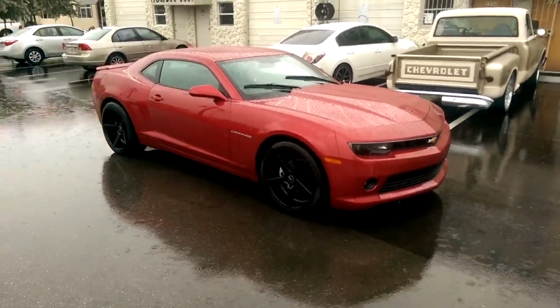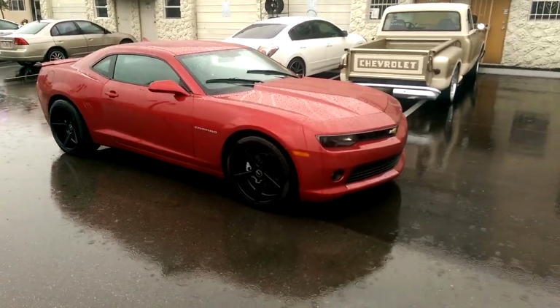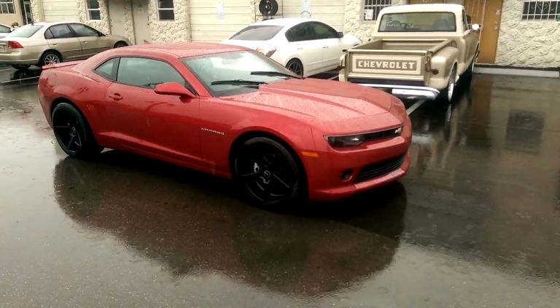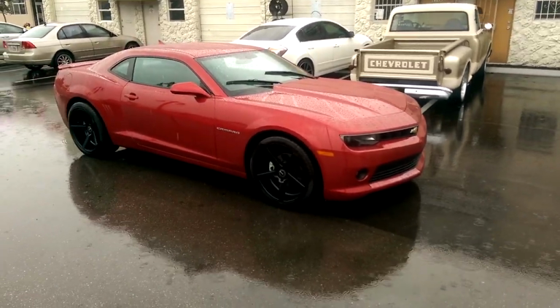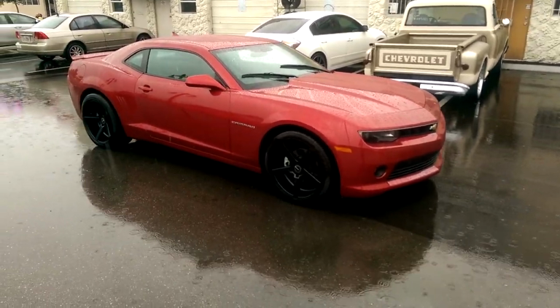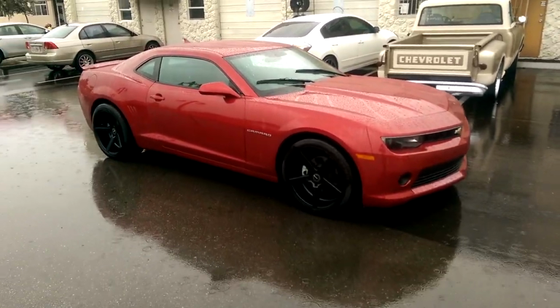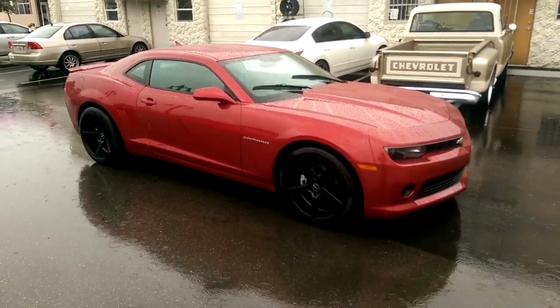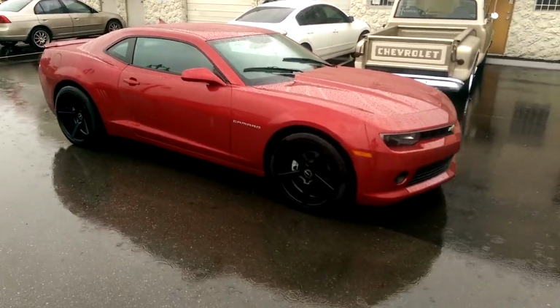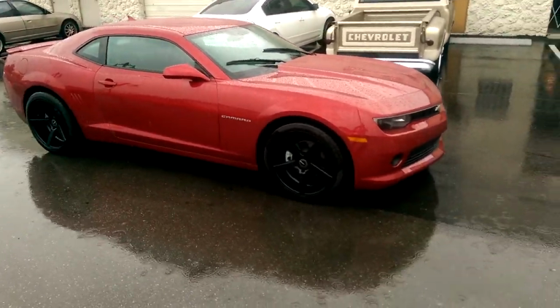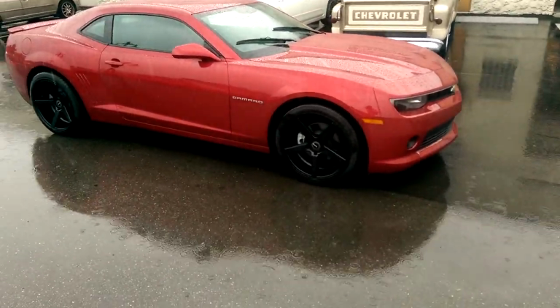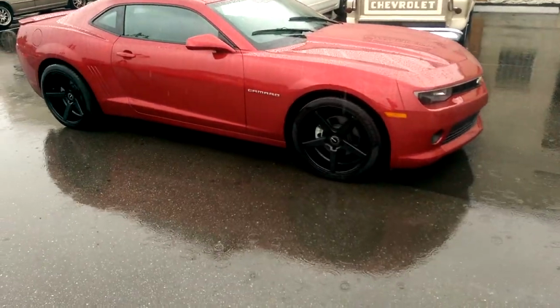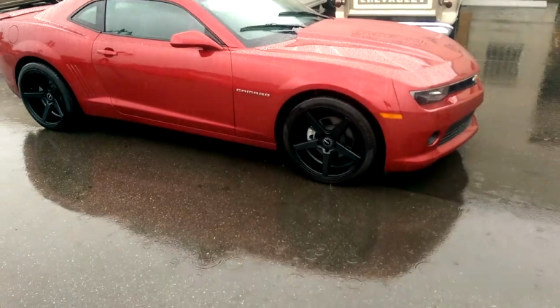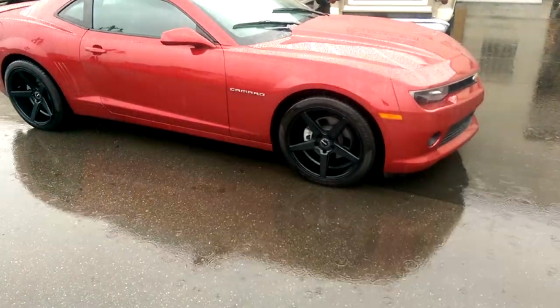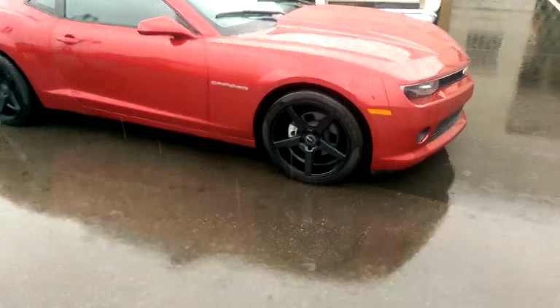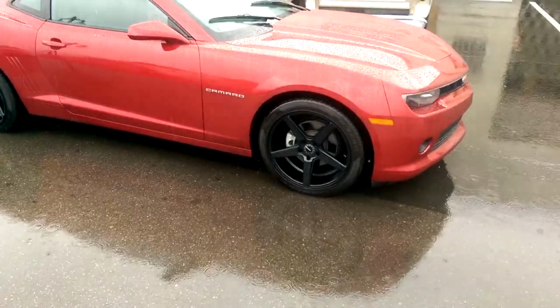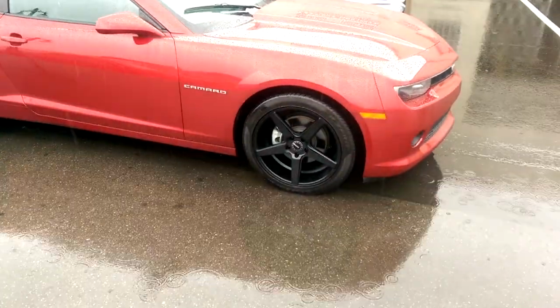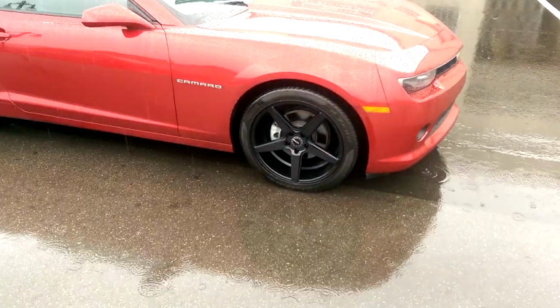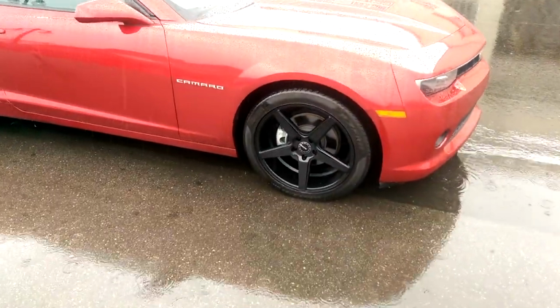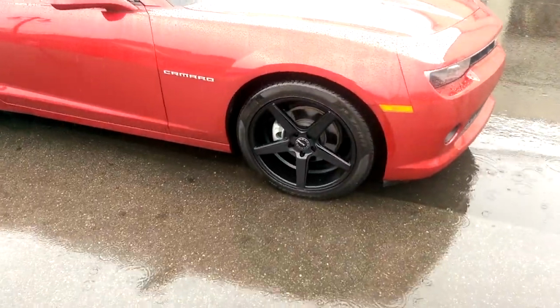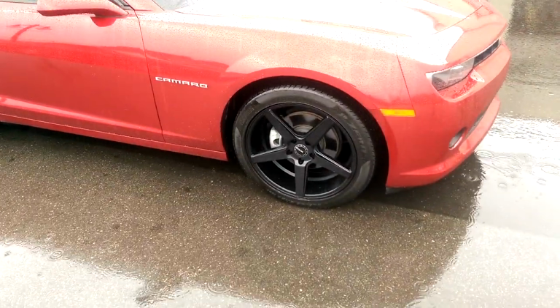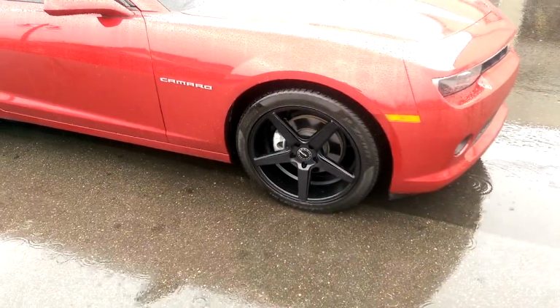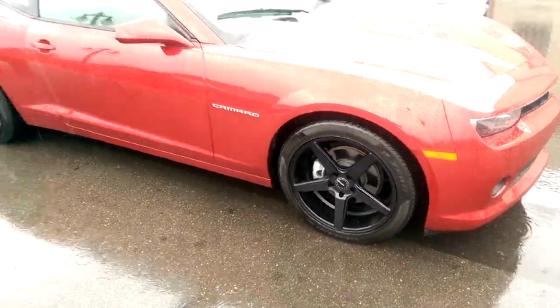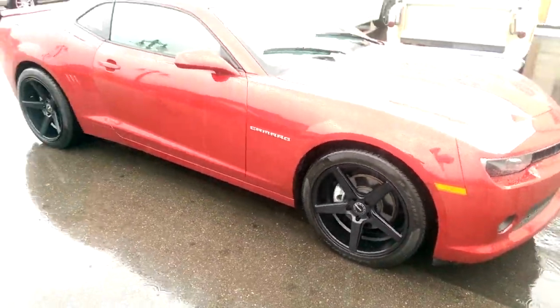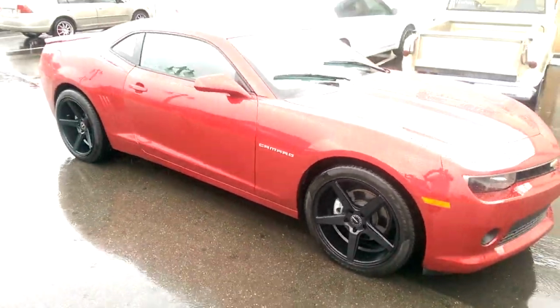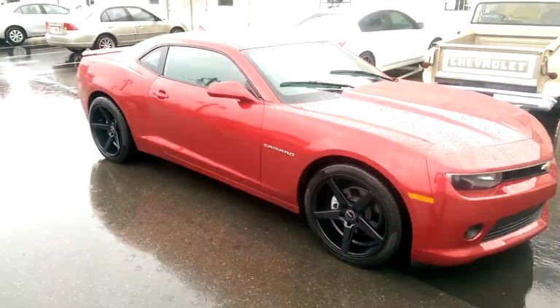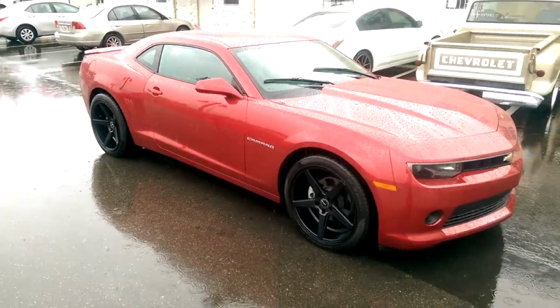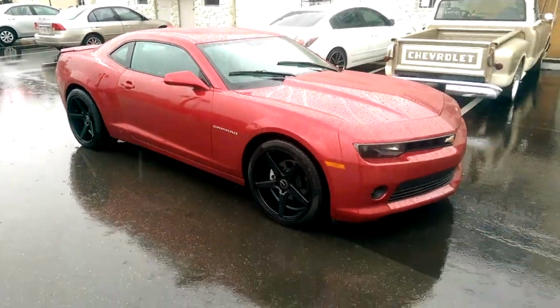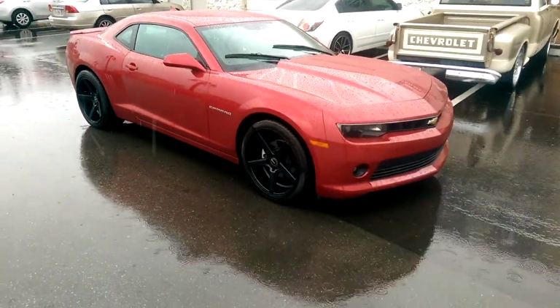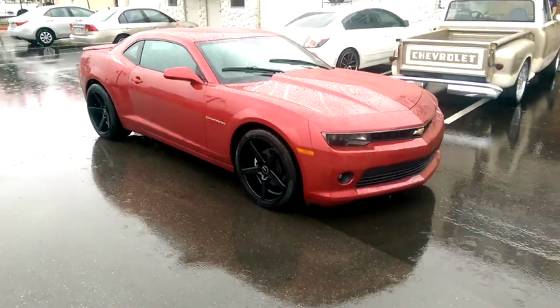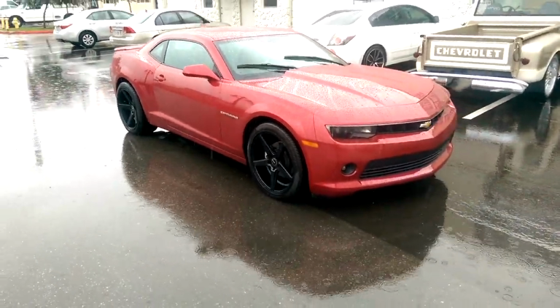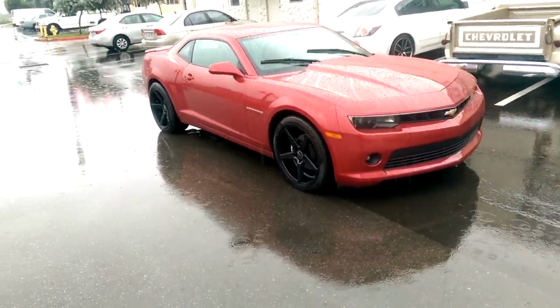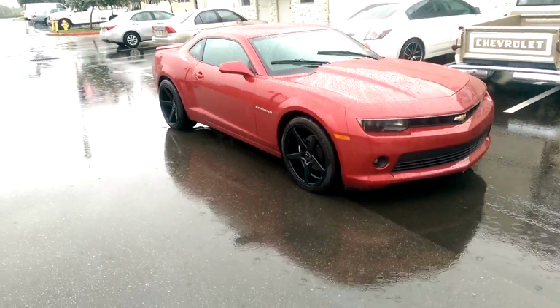This is Boyd KB from Dozen Tires TV, and now we're looking at a Camaro S.A. The Camaro has the KMC Districts on in the 20-inch, used stock size tires — very good wheel, very low price.